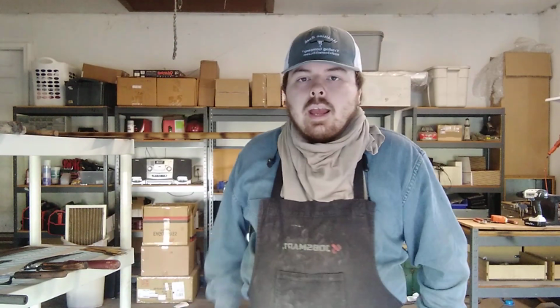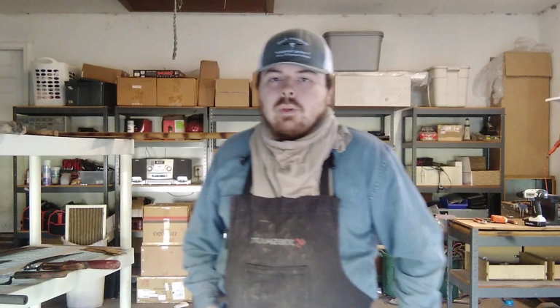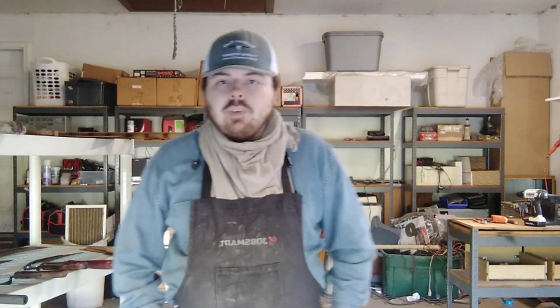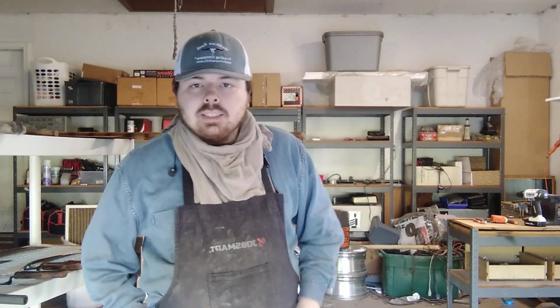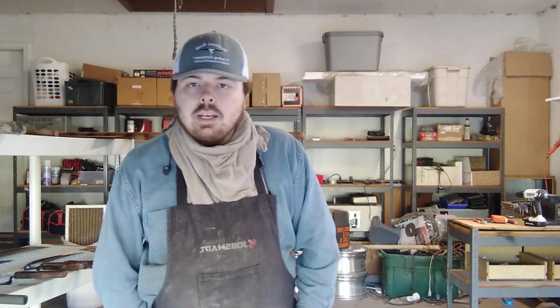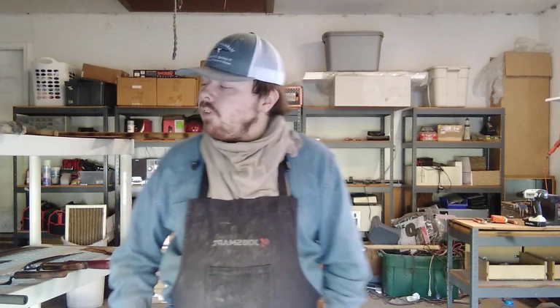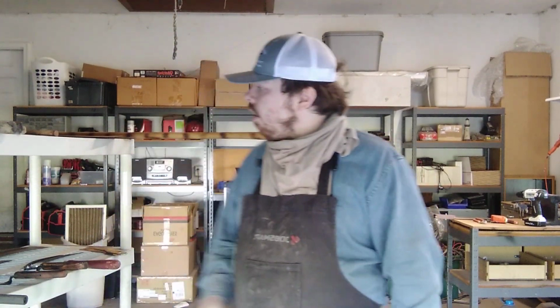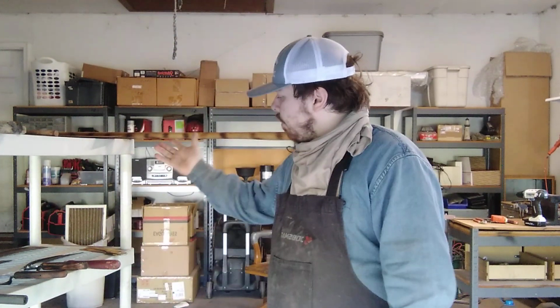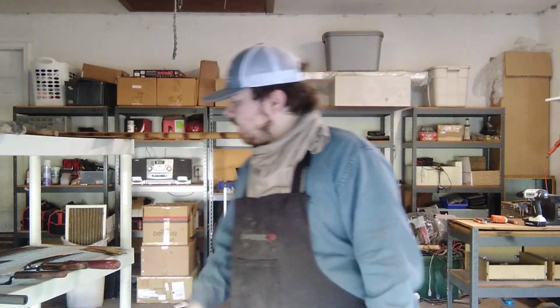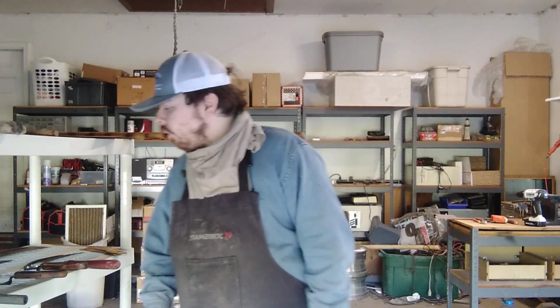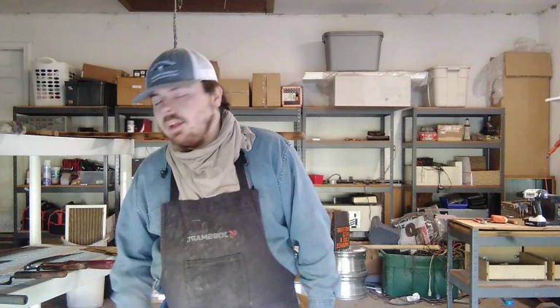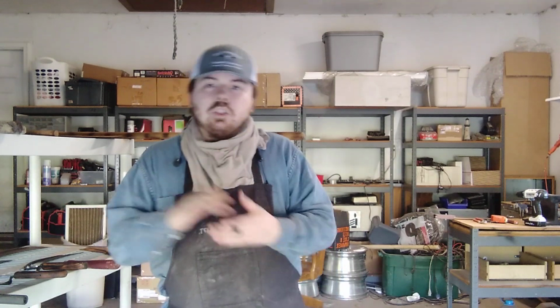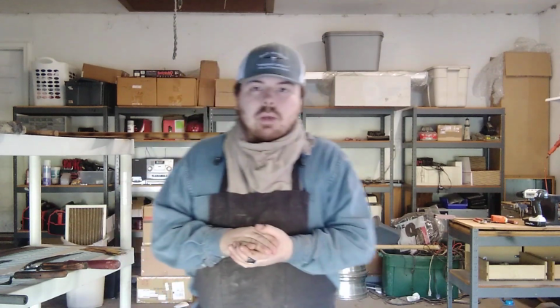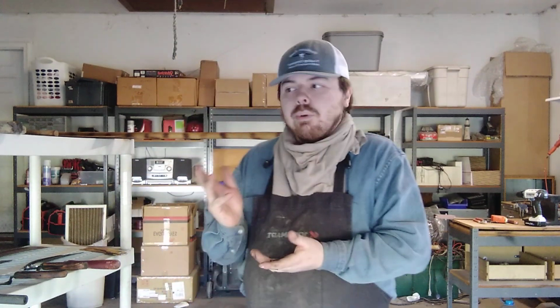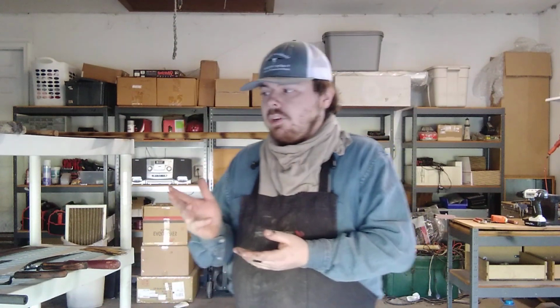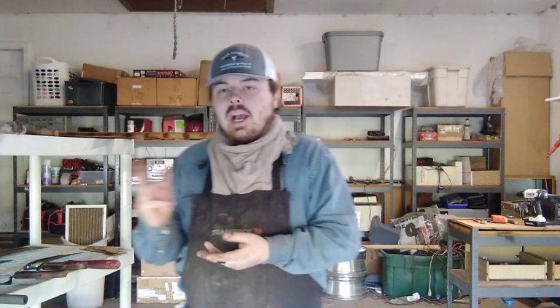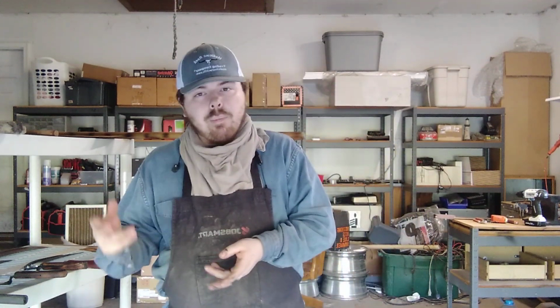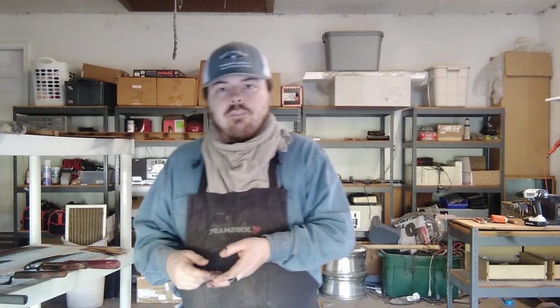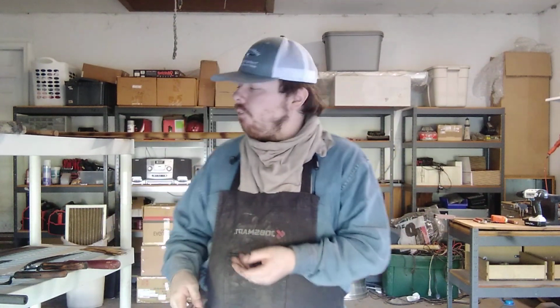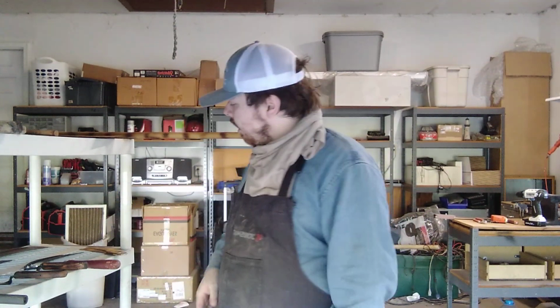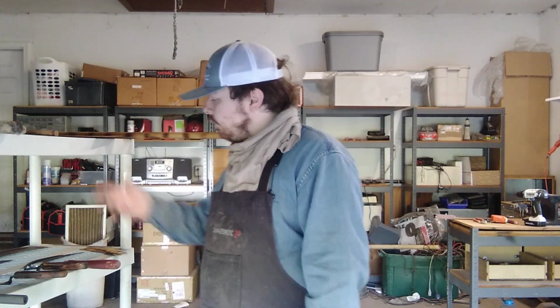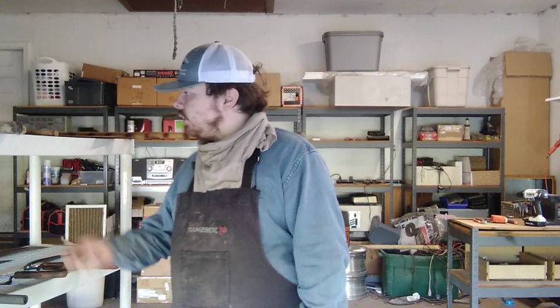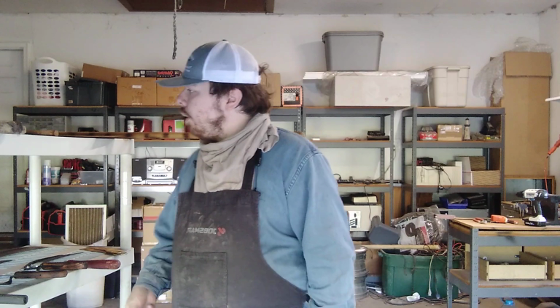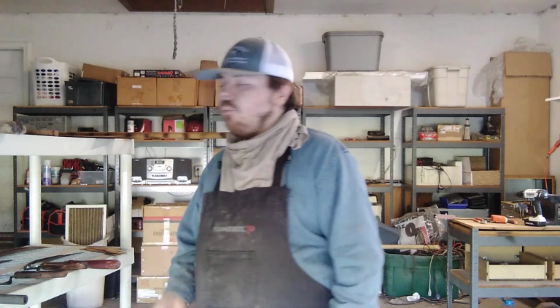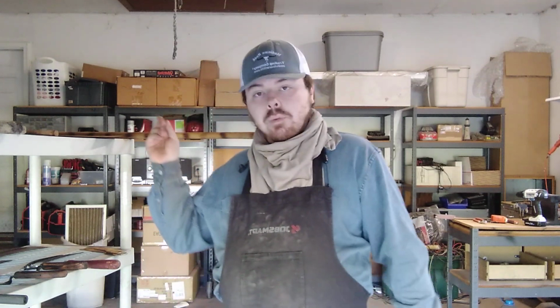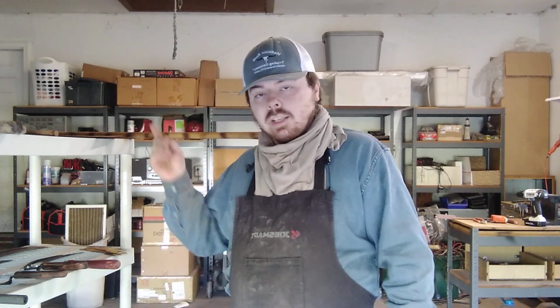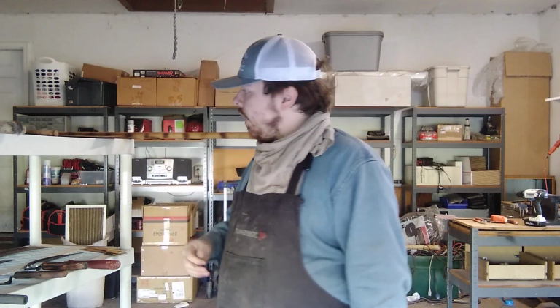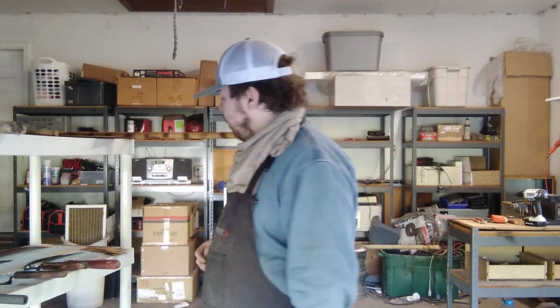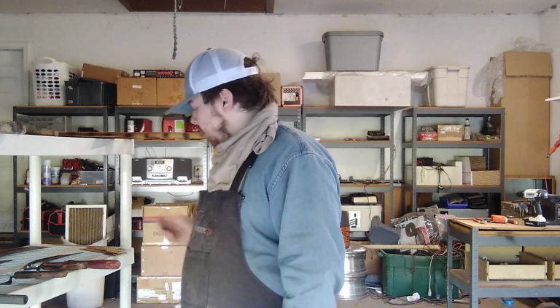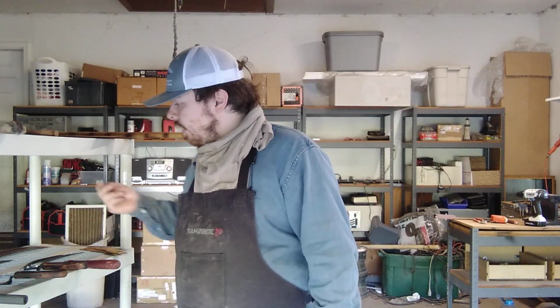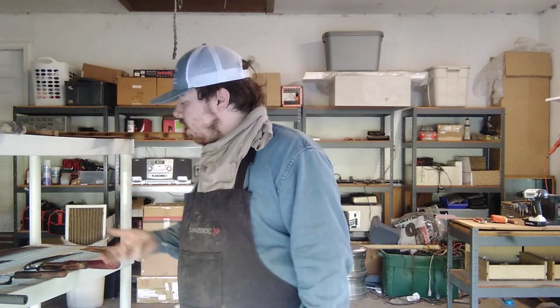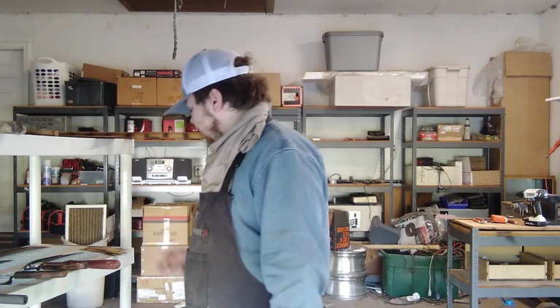Hey guys, welcome to the YouTube video. Today it's going to be an update video on a couple of projects I've been working on. Those who may remember in the previous video, I got in a whole bunch of stuff from my friend, and I've just restored a couple of them. One of them in particular I'm very happy with, so let's start off with this.